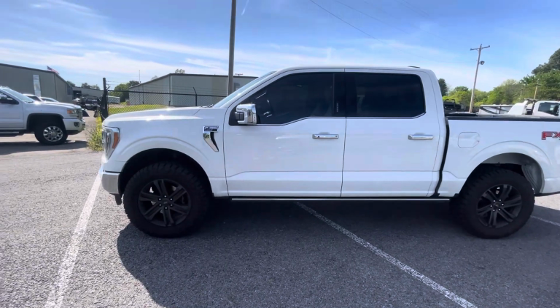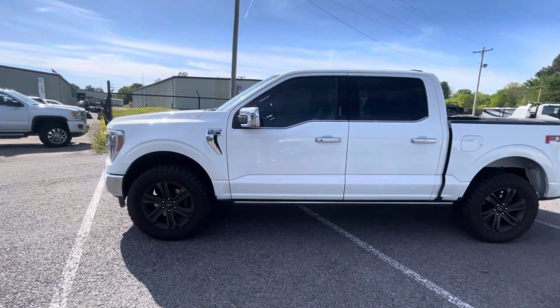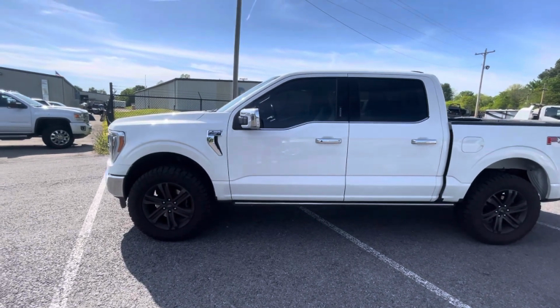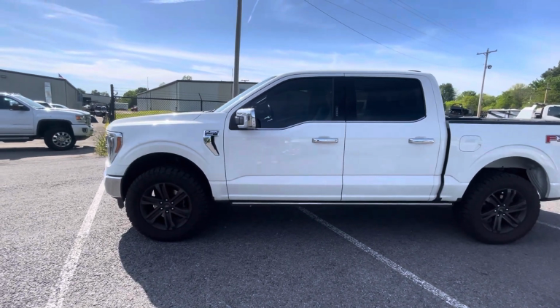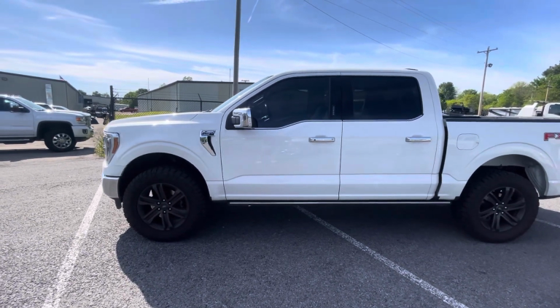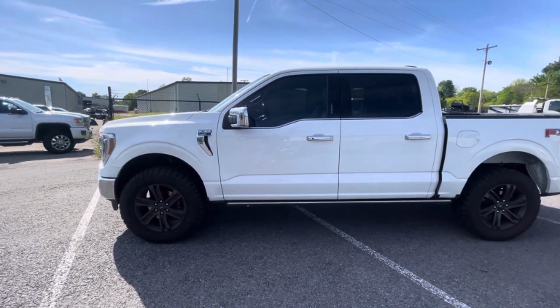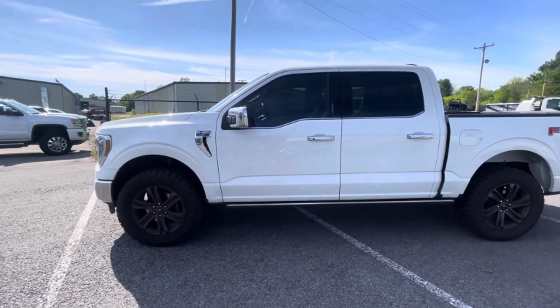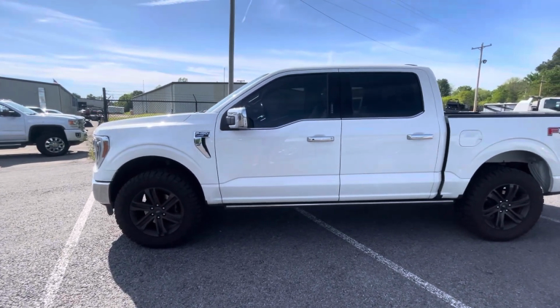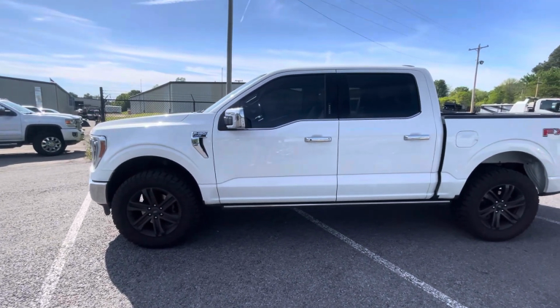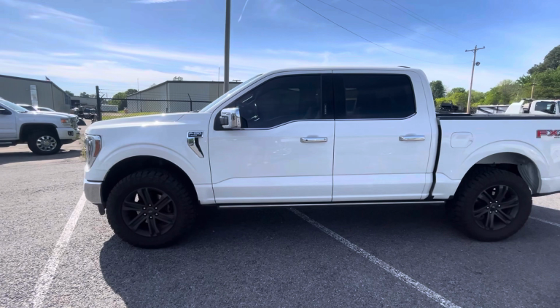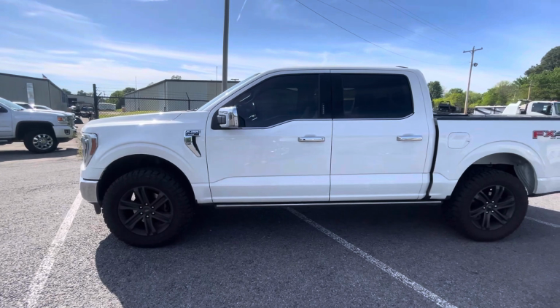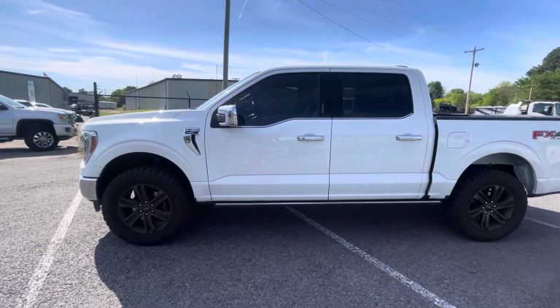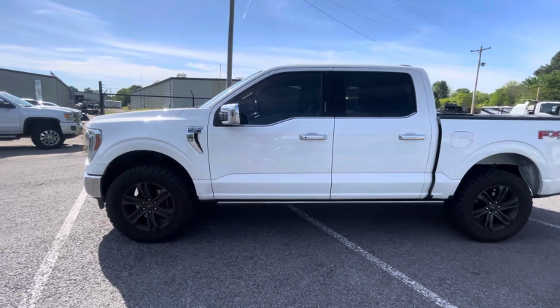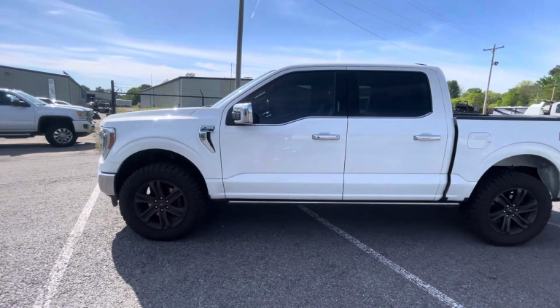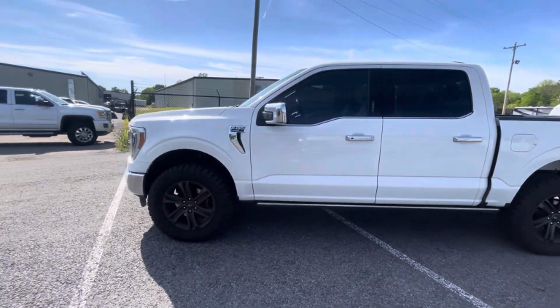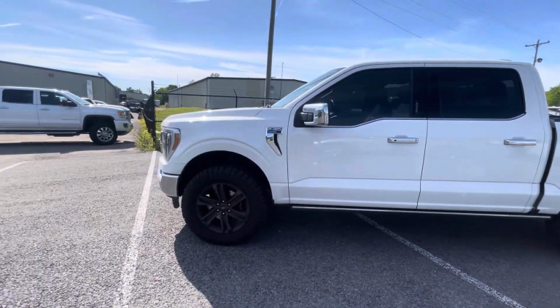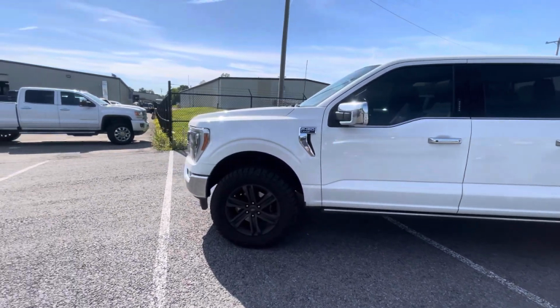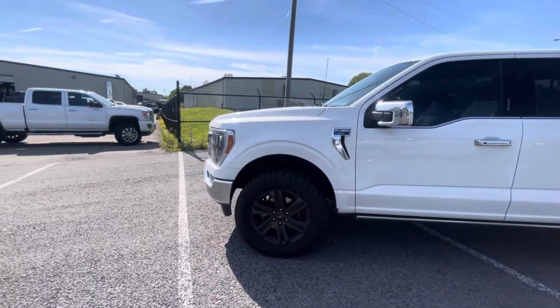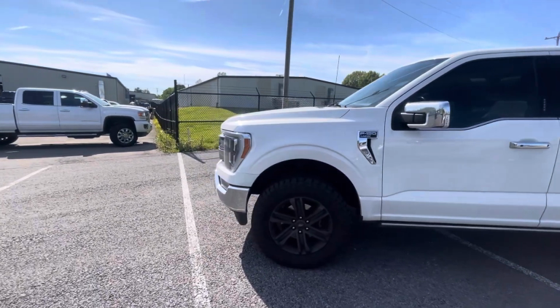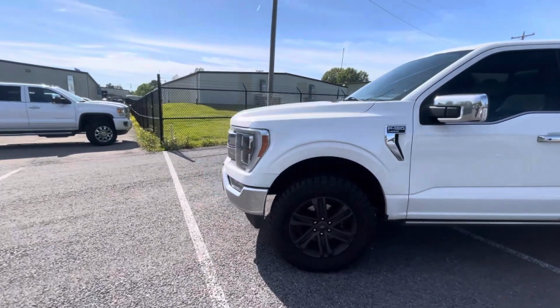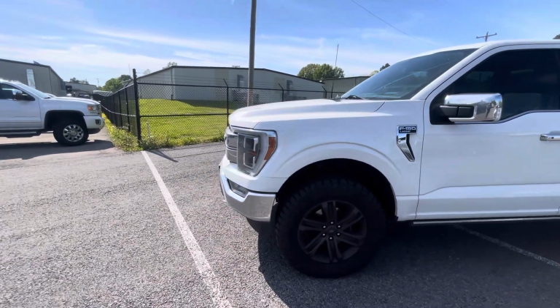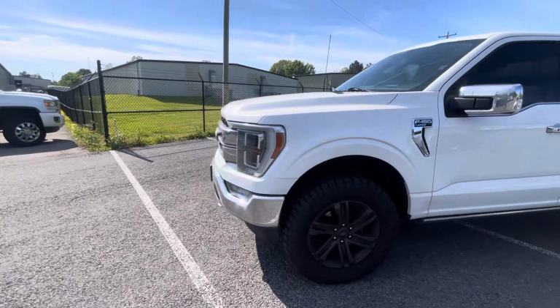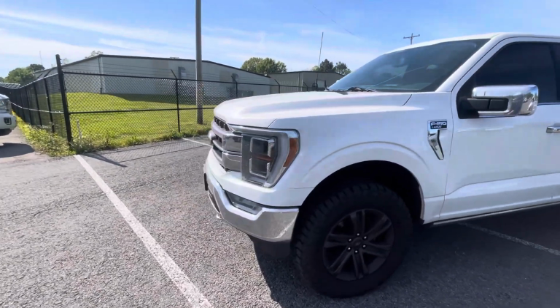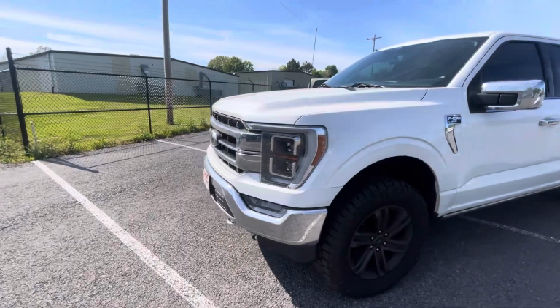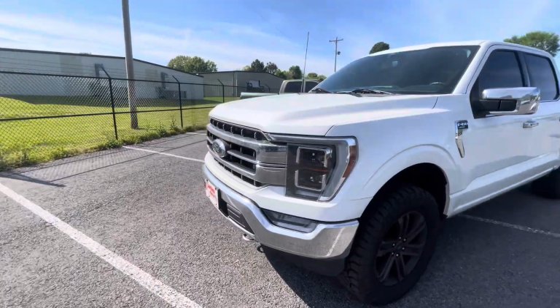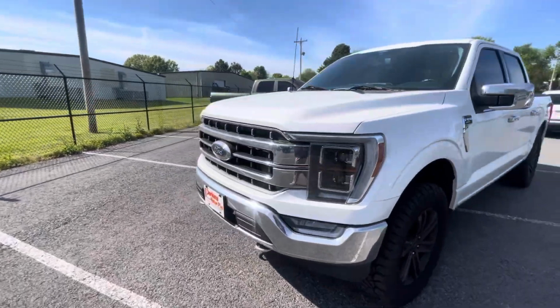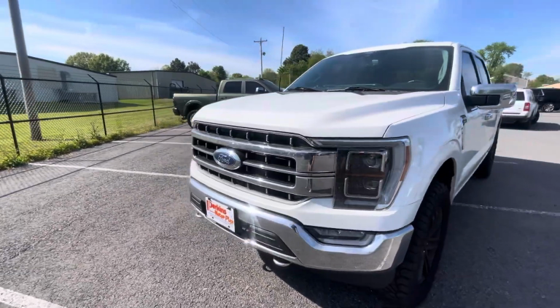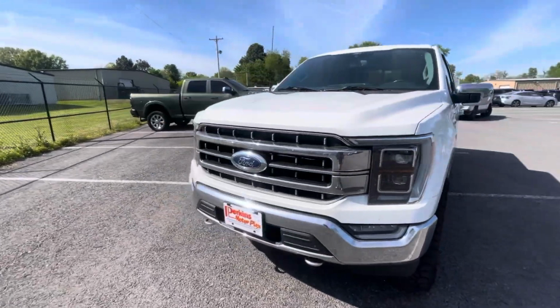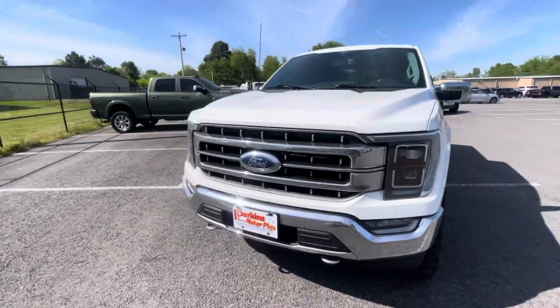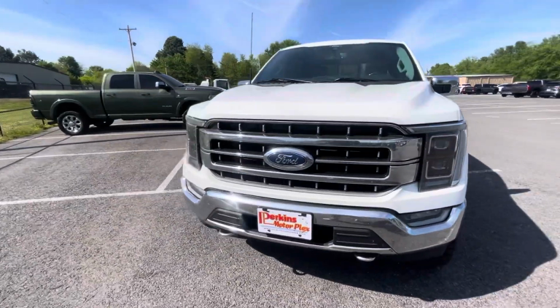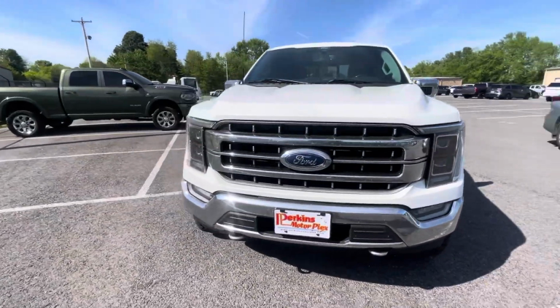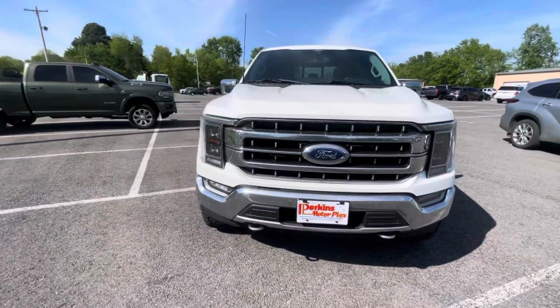Hey, good afternoon. This is Chris at Perkins Motorplex. Didn't you look at the 2021 F-150 Lariat? We'll get a good look at it for you — get up close. Just wanted to get you a look at the stance and setup of this truck.